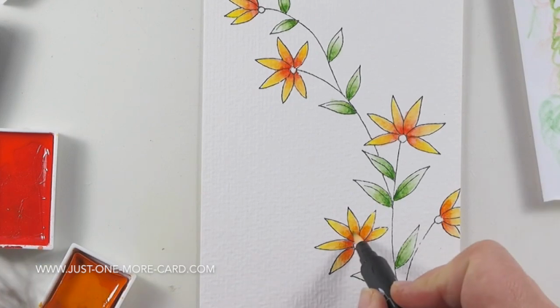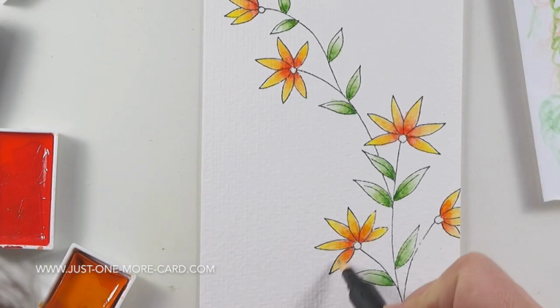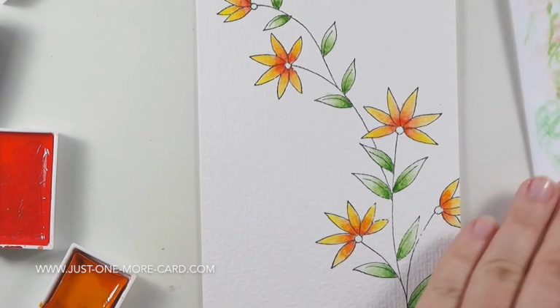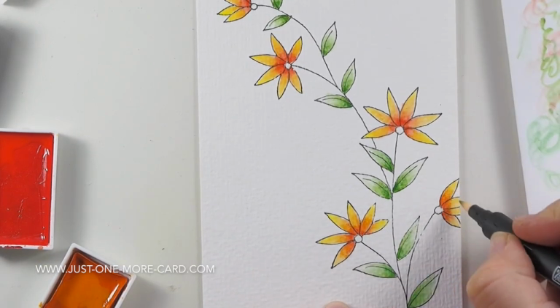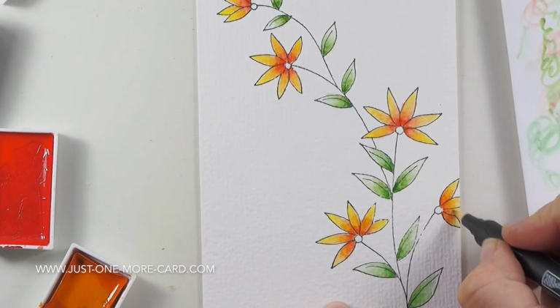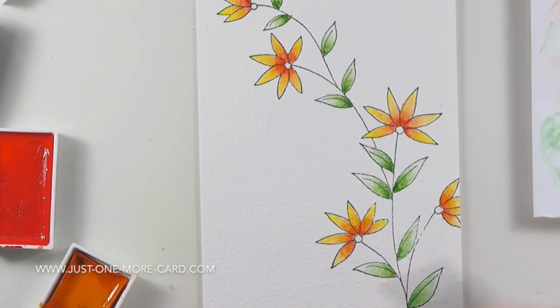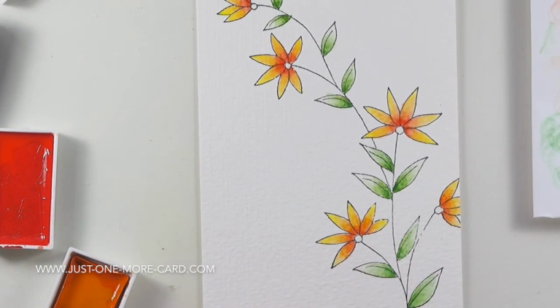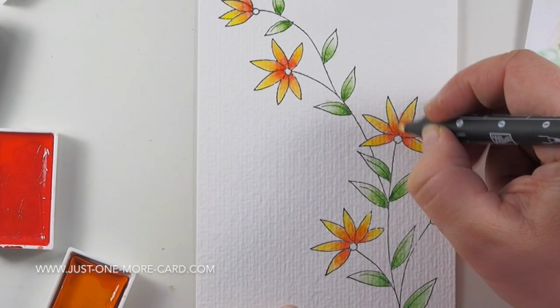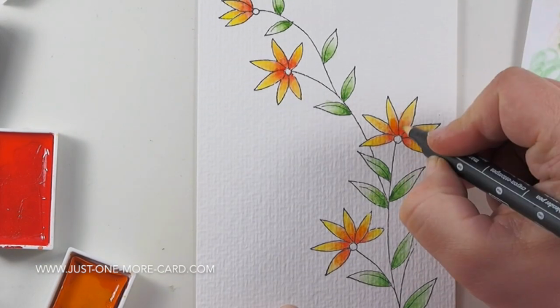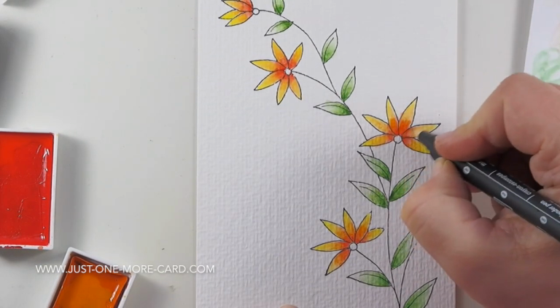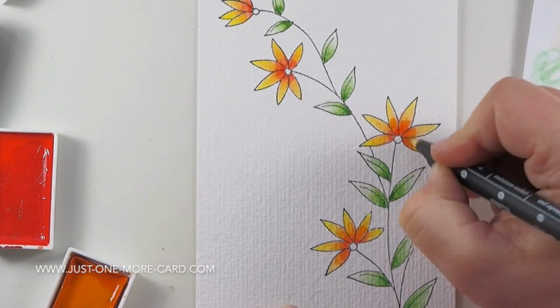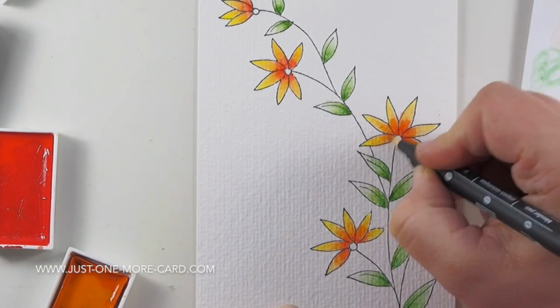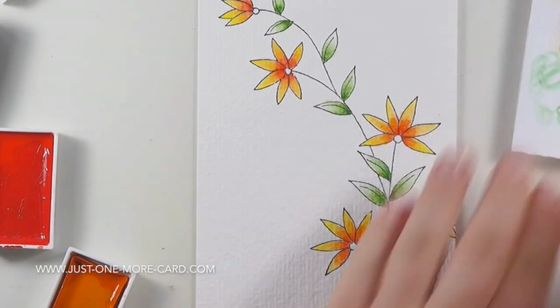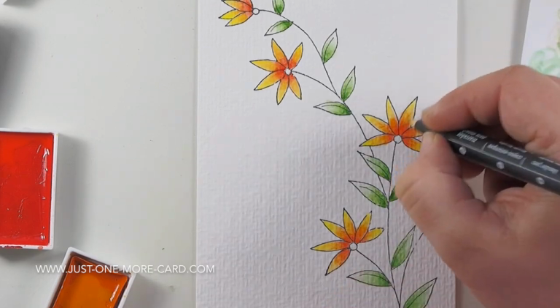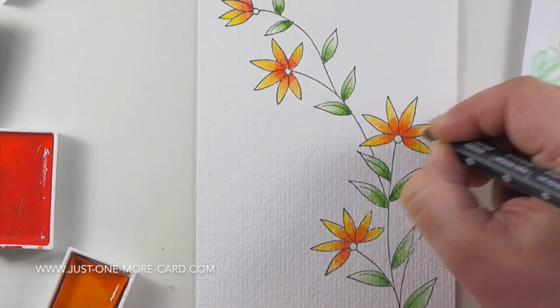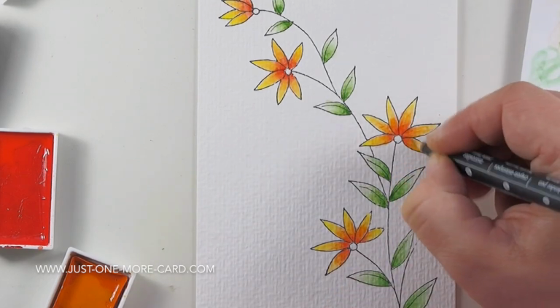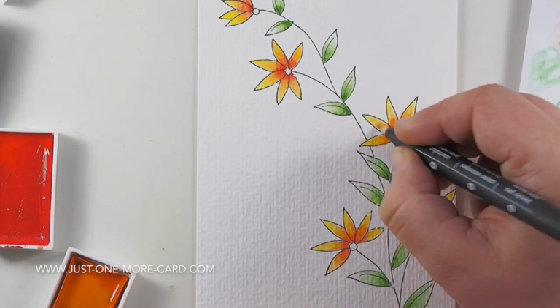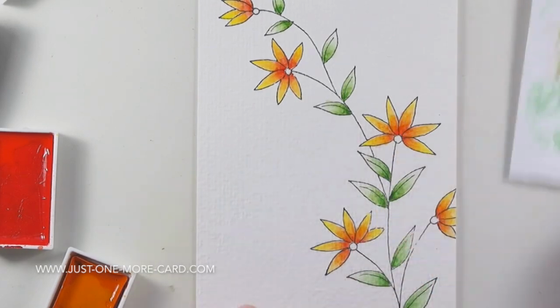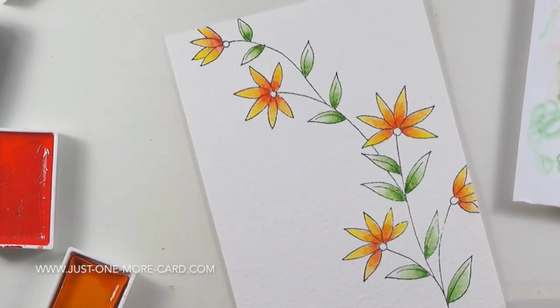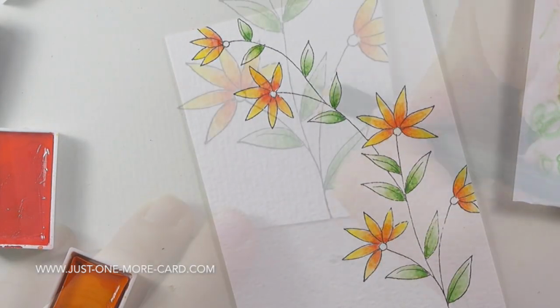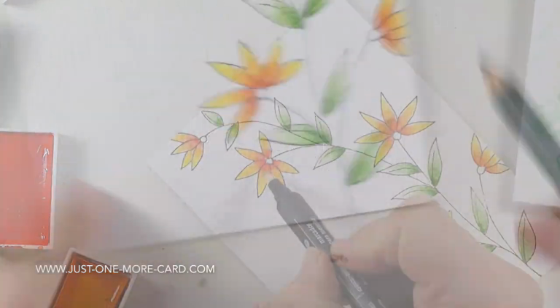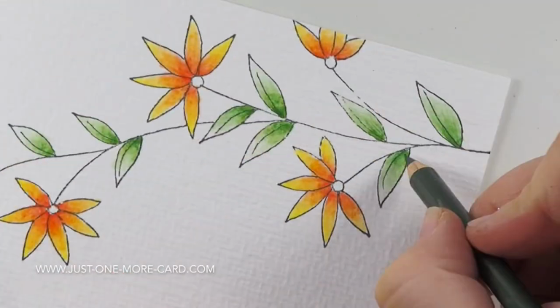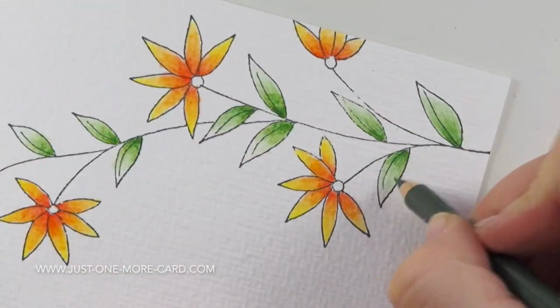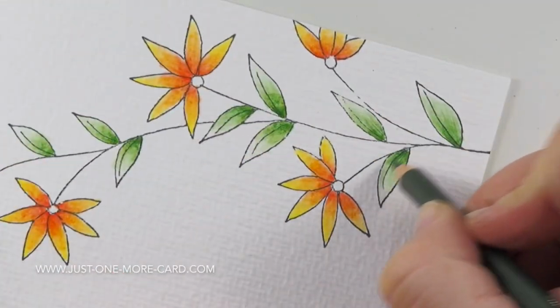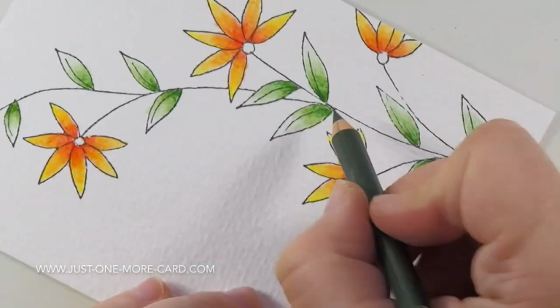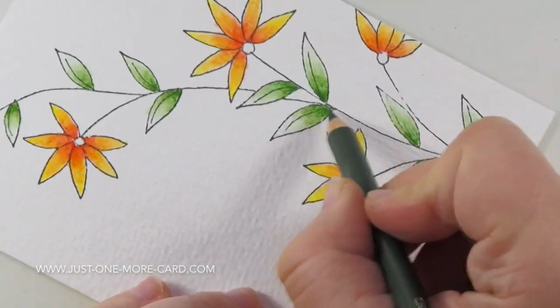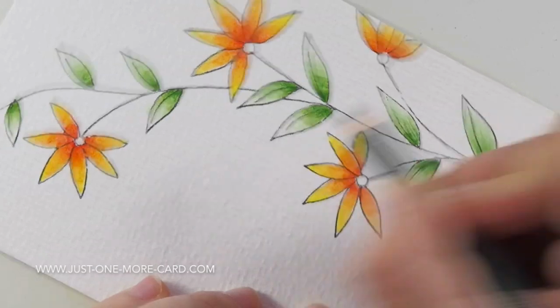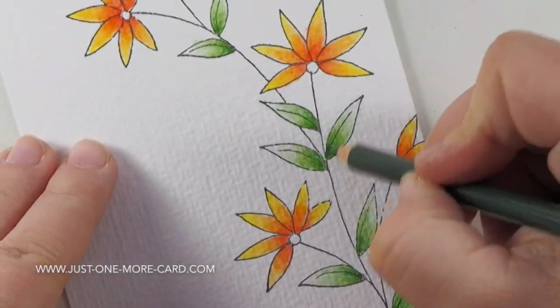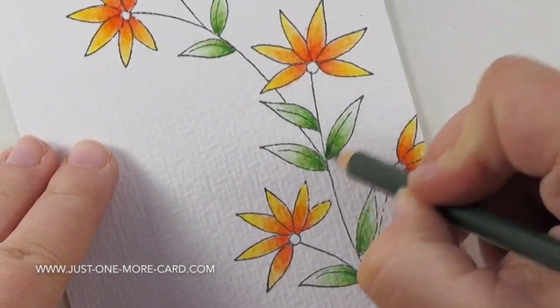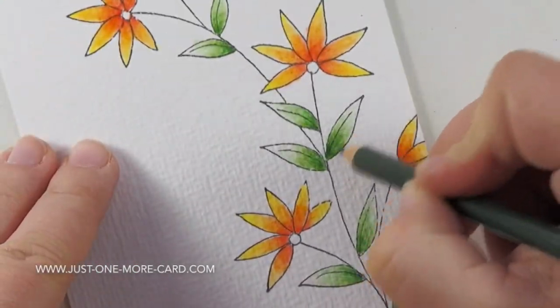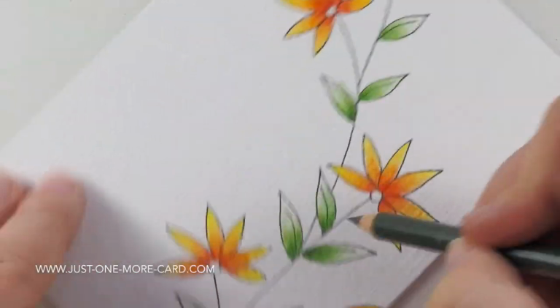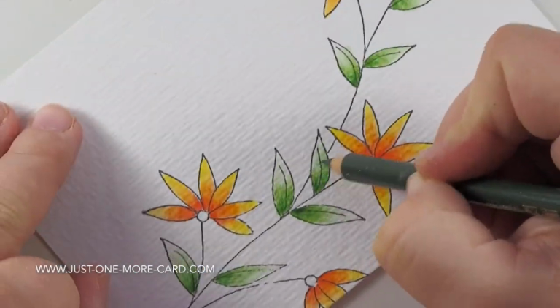Here I'm just coming in with some orange. I didn't want to come back in with the red because I felt that would overpower the yellow. So I'm just adding in a little bit more orange into the middle, and because these are watercolors they blend really nicely.